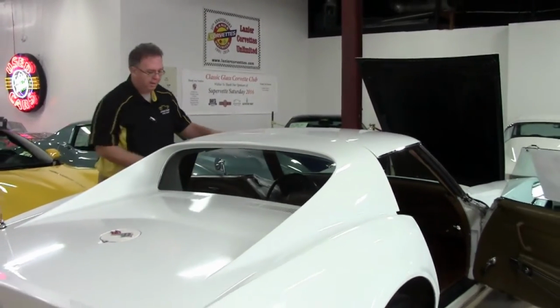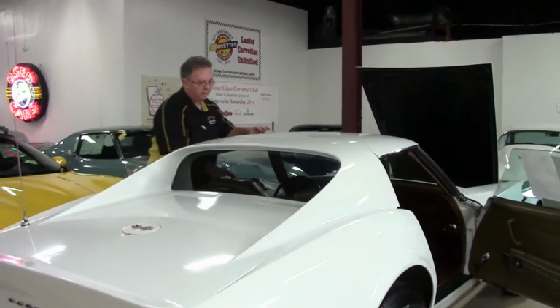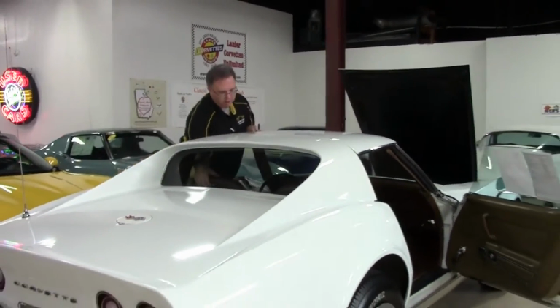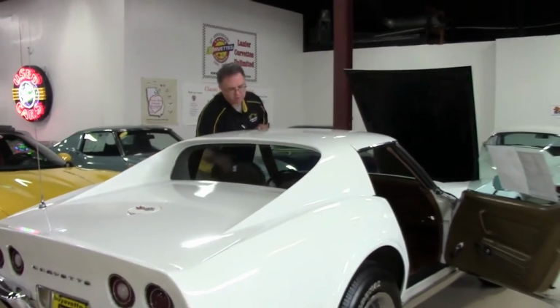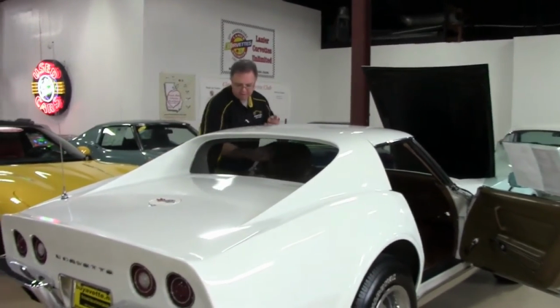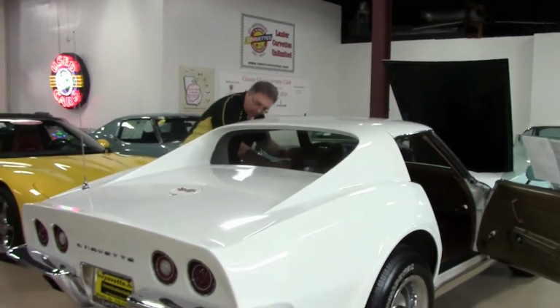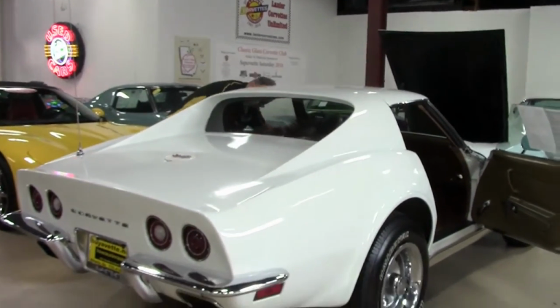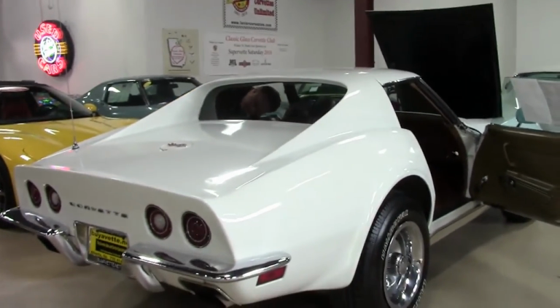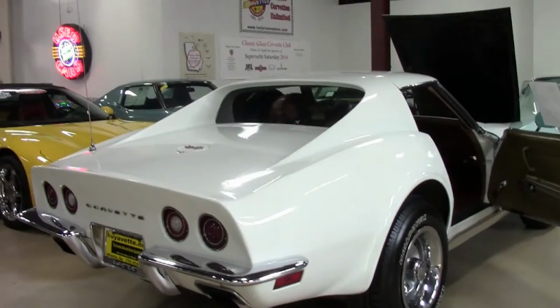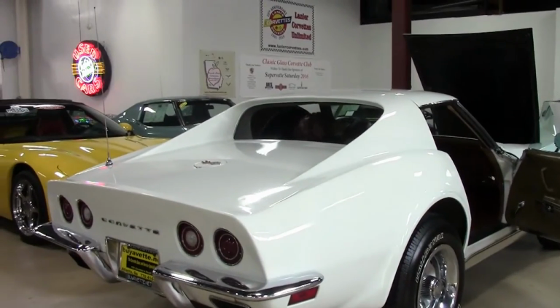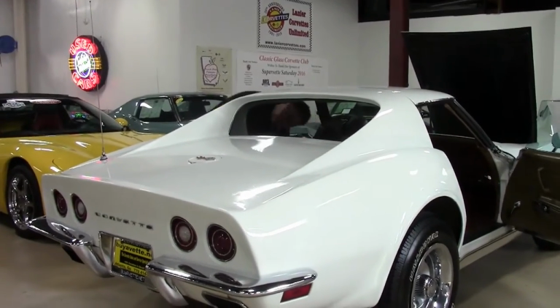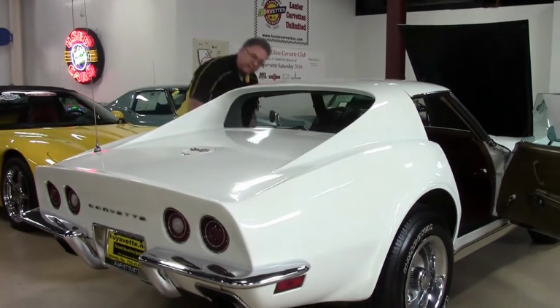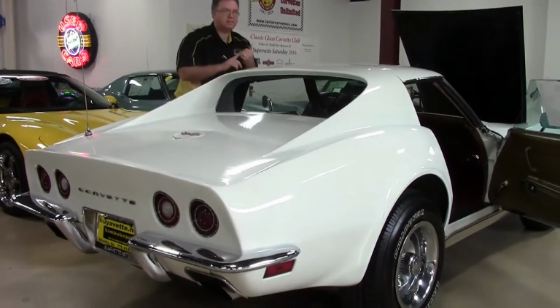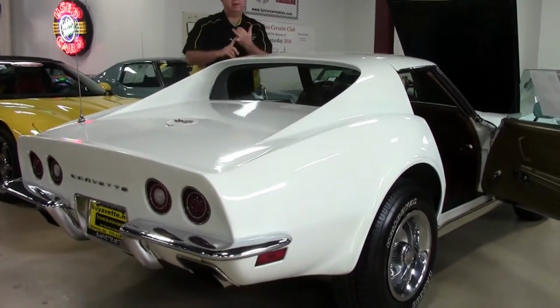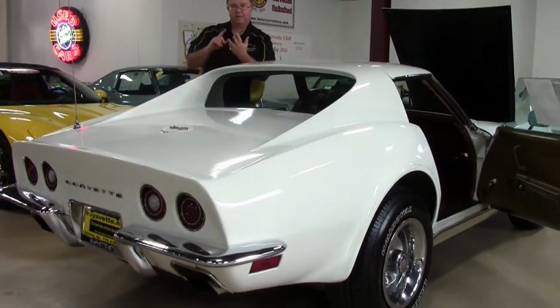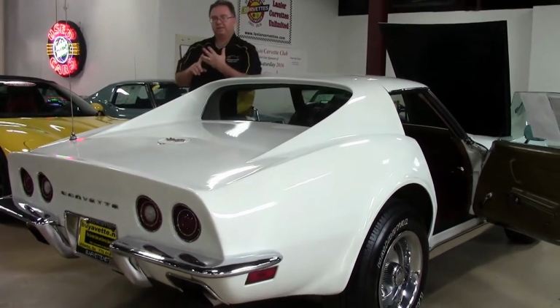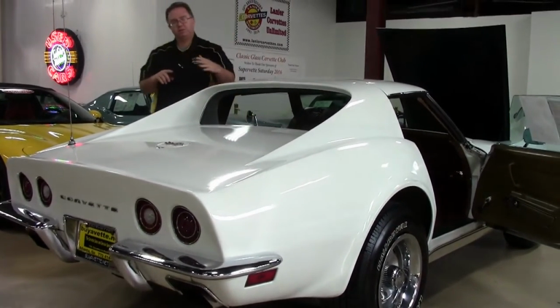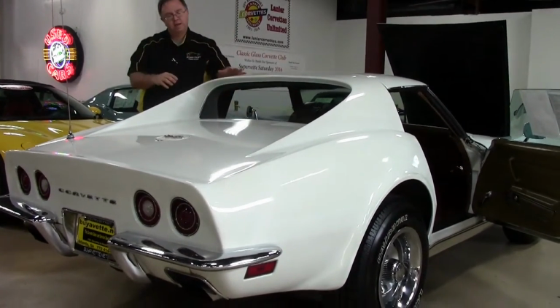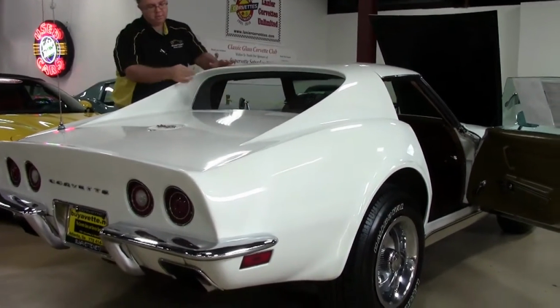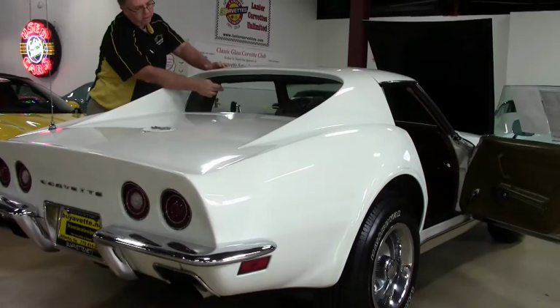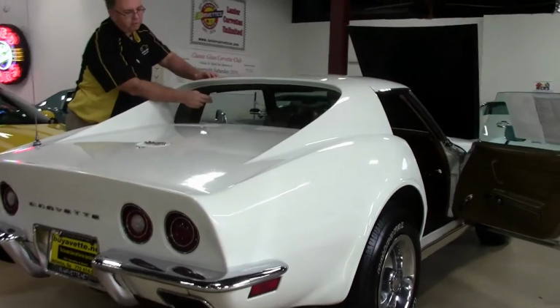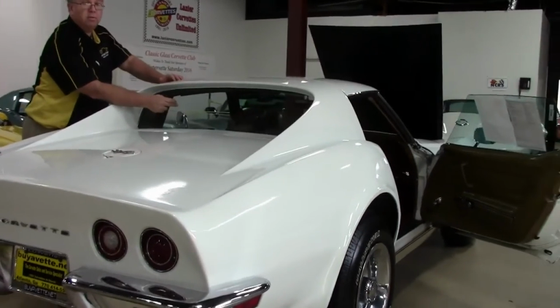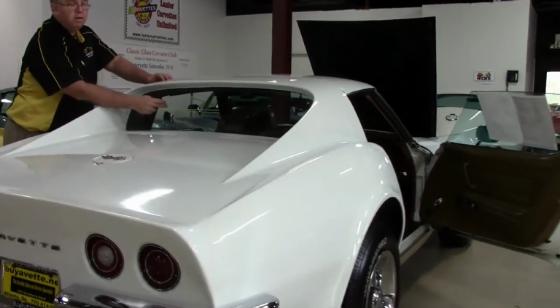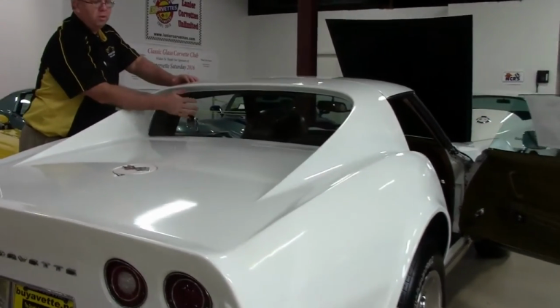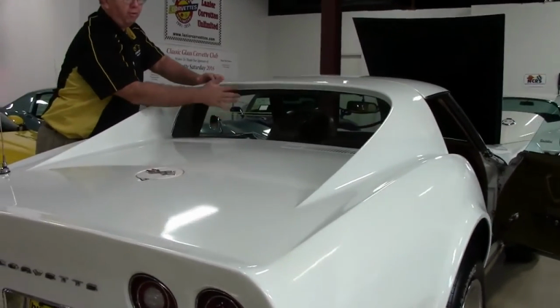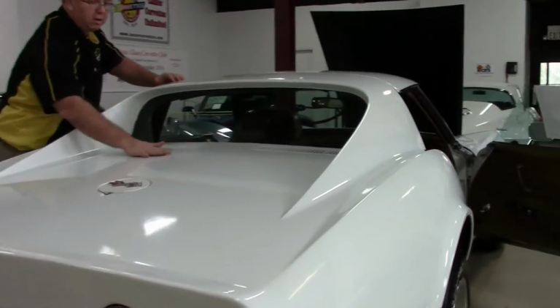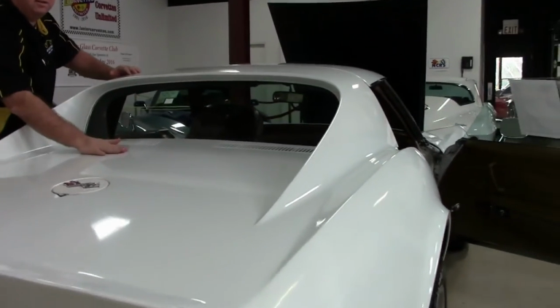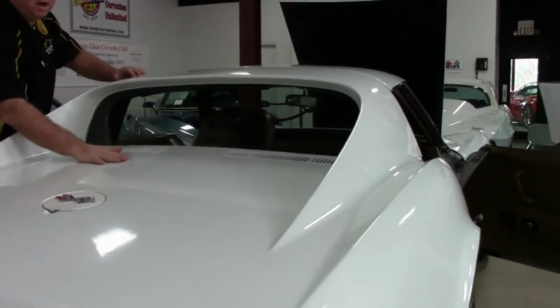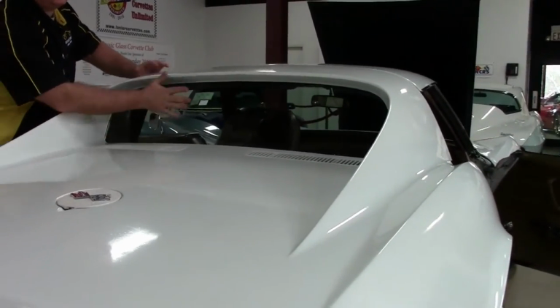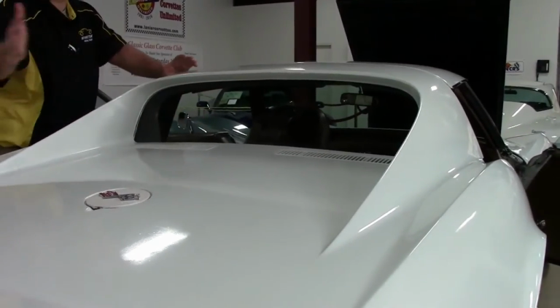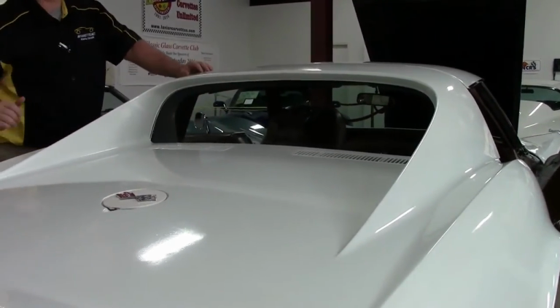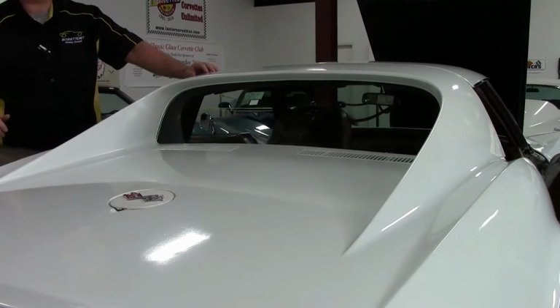And then also as a little bit of an added extra: in 1968 to 1972, this back window can fold down underneath to a tray, so you have really nice air flow.